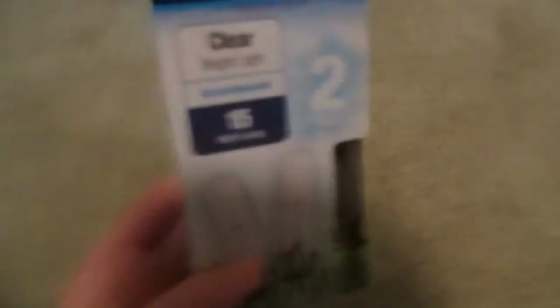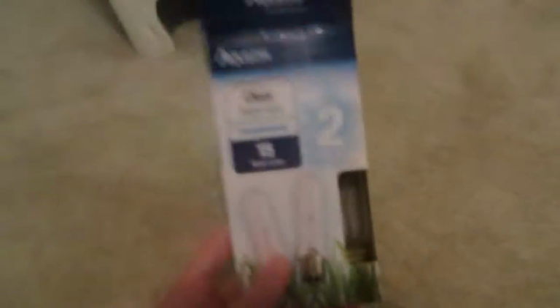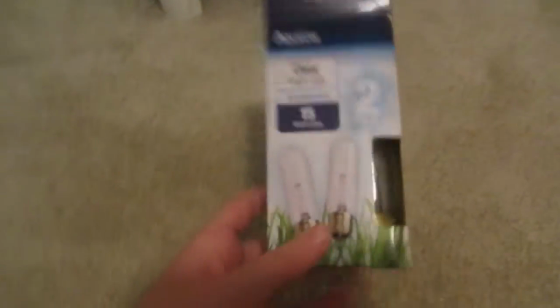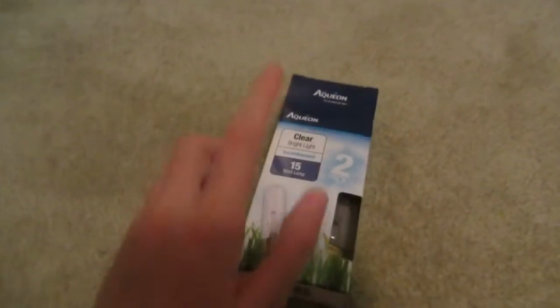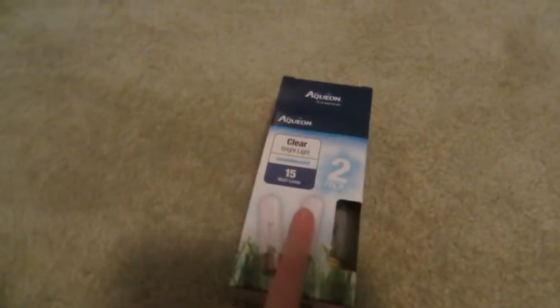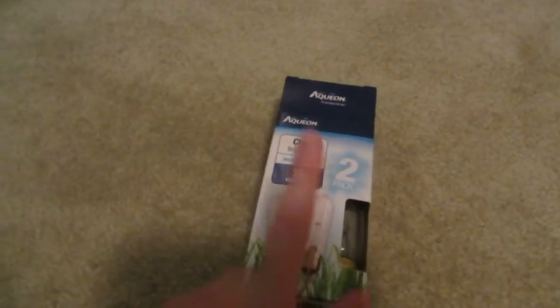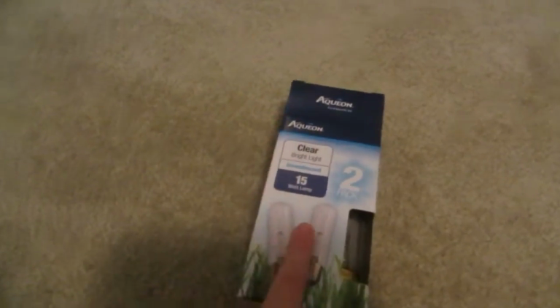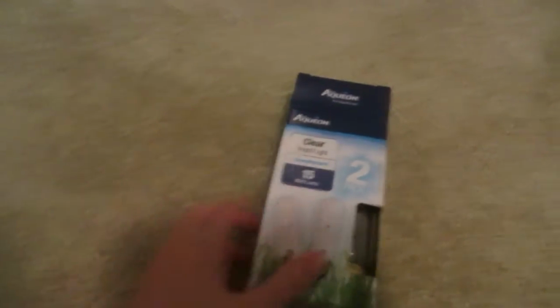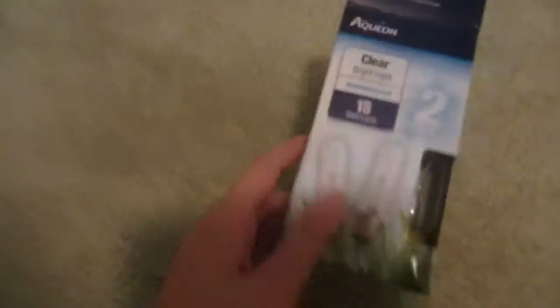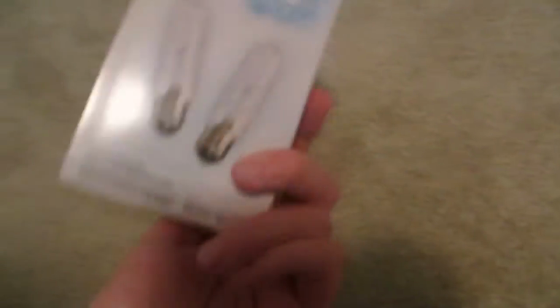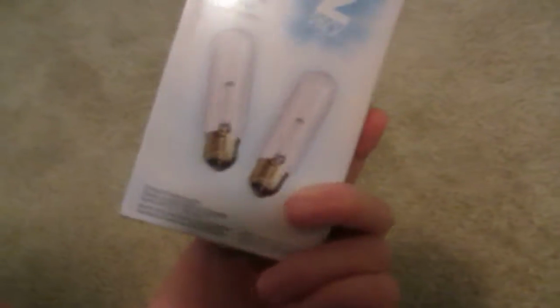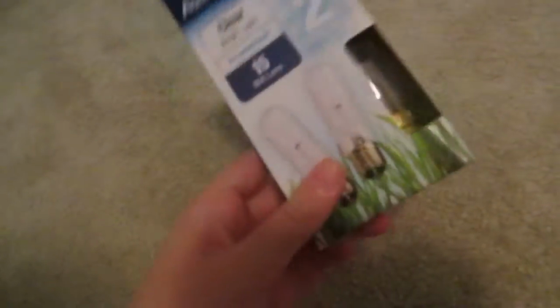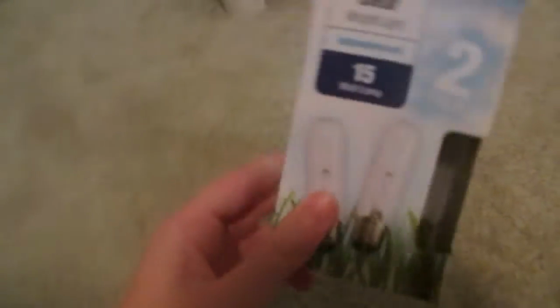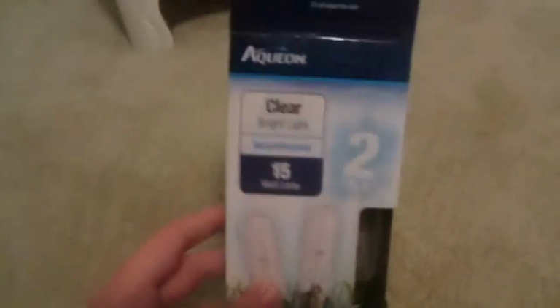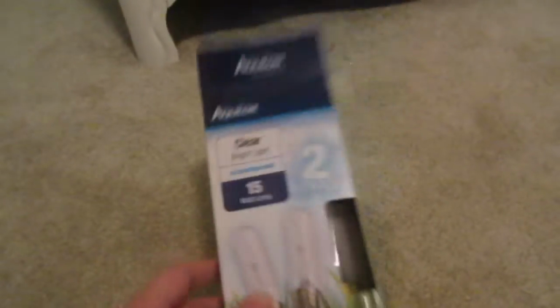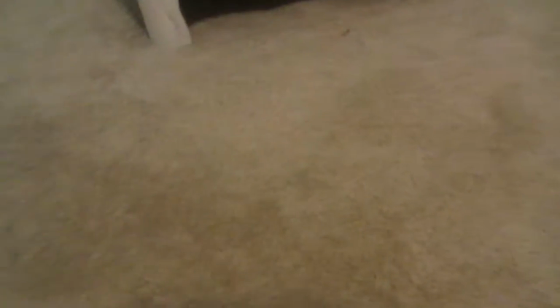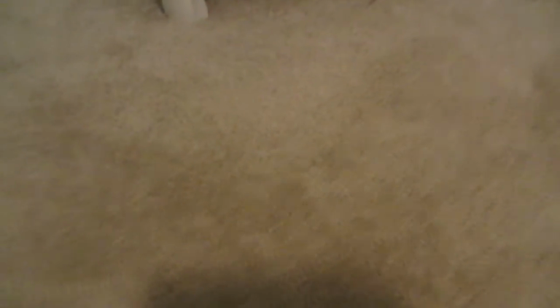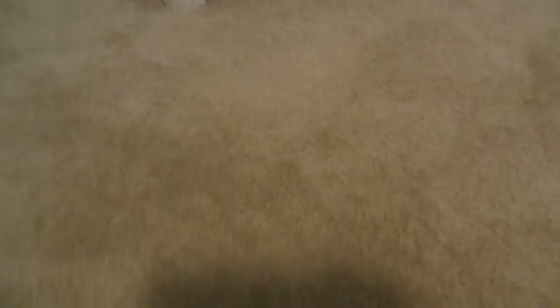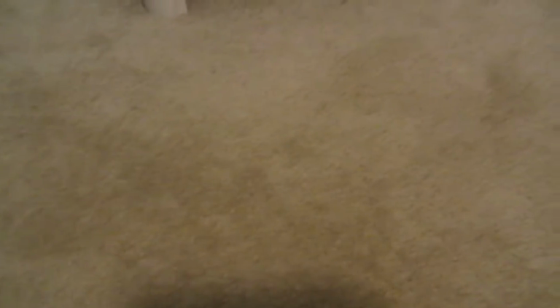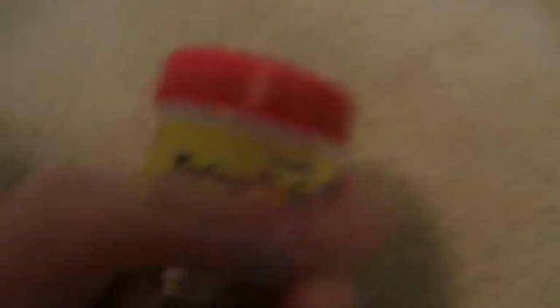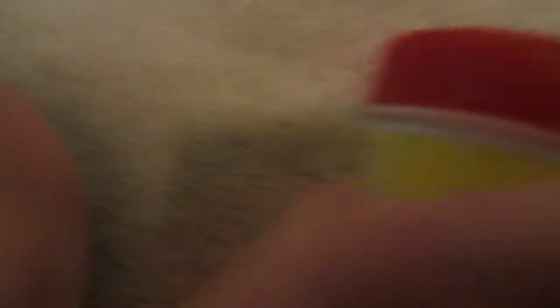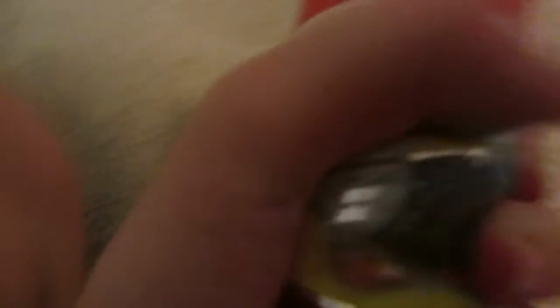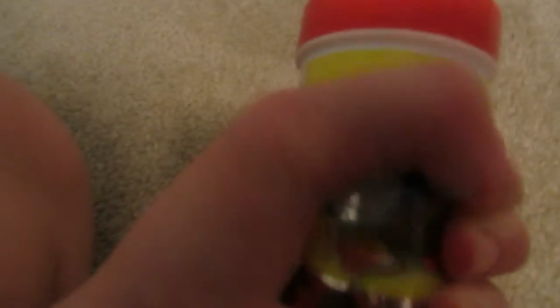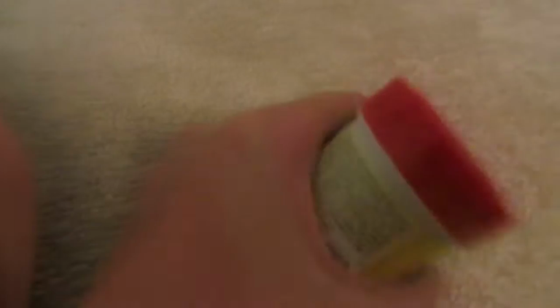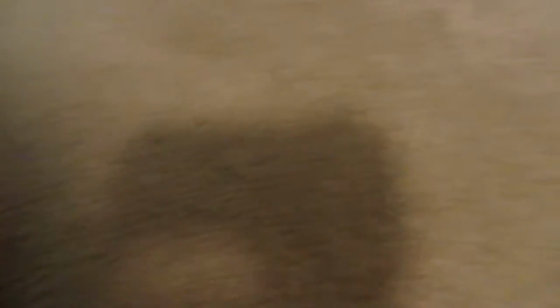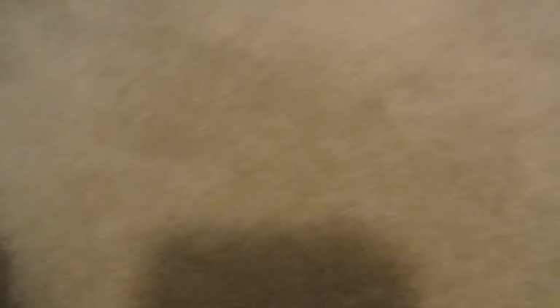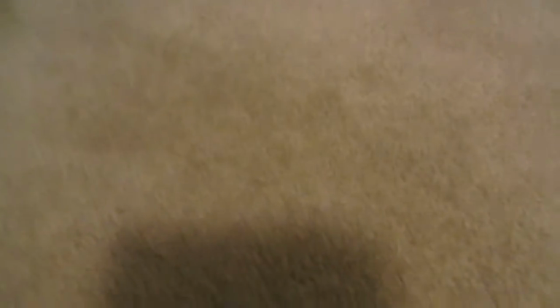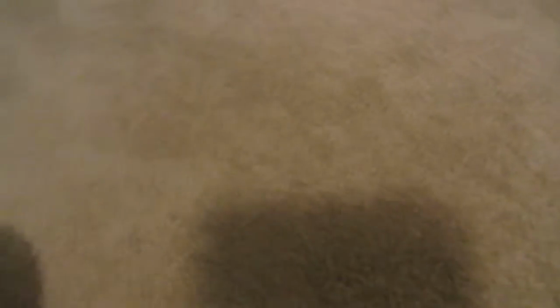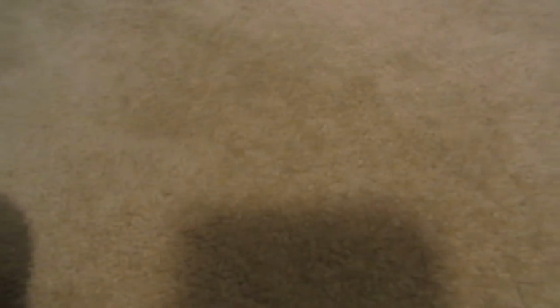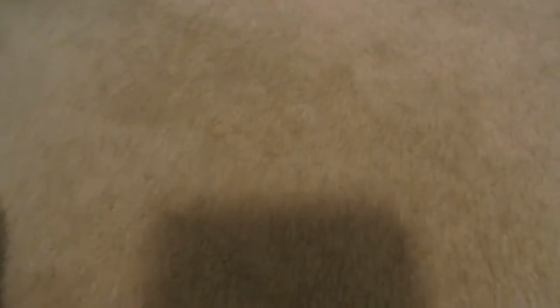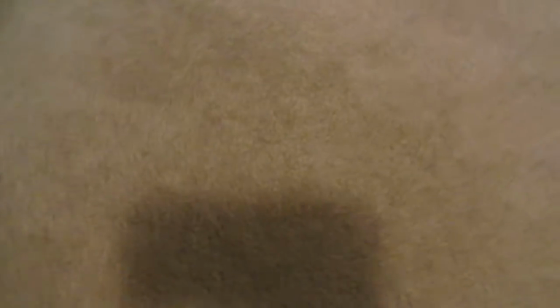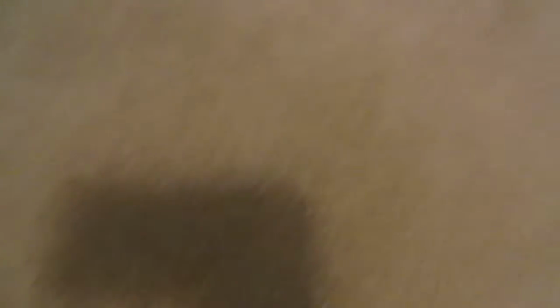First thing I got were these little light bulbs for my tank, so we're just going to try those out in a second. And then I got some new fish food — I'm not going to show you what kind of food it is though, because I'll ruin the surprise of what kind of fish I got.